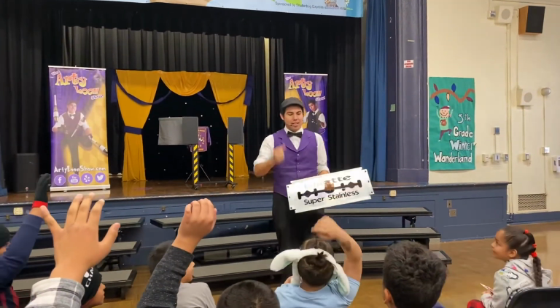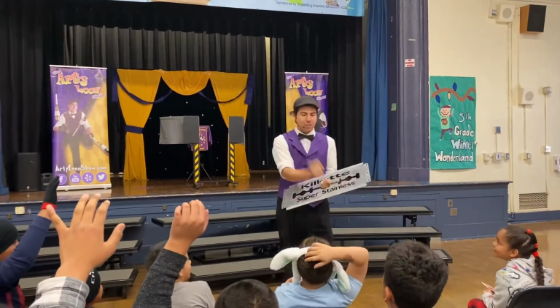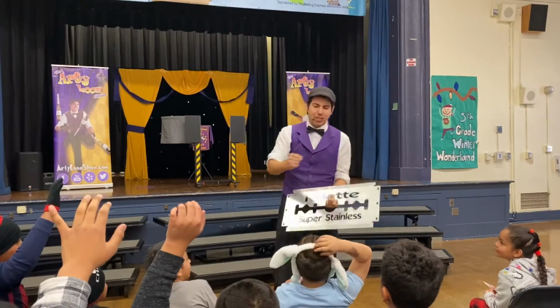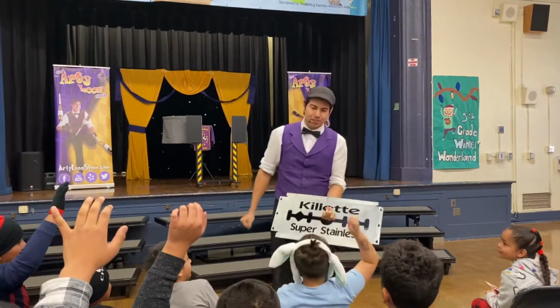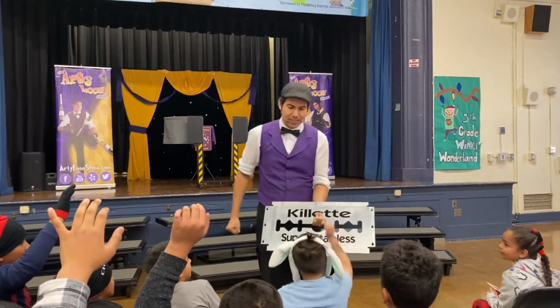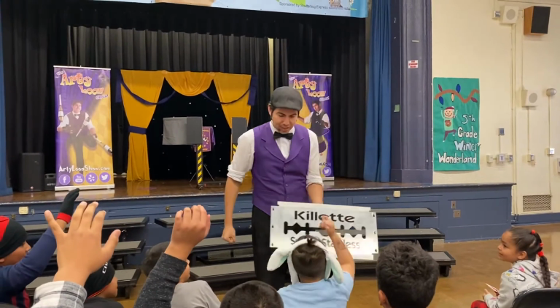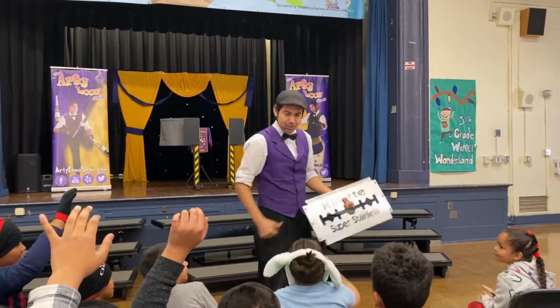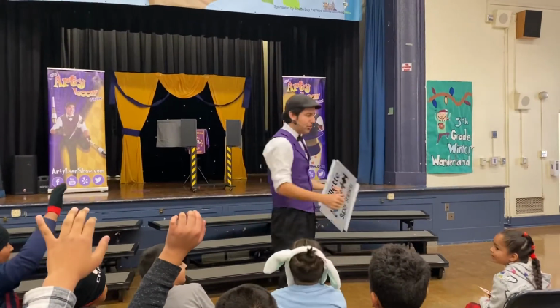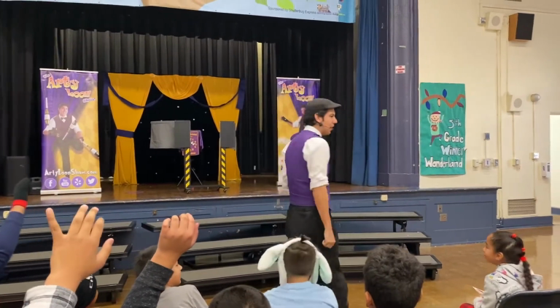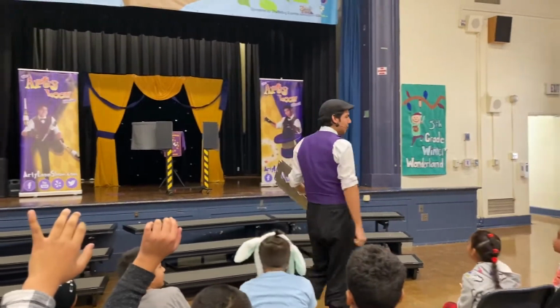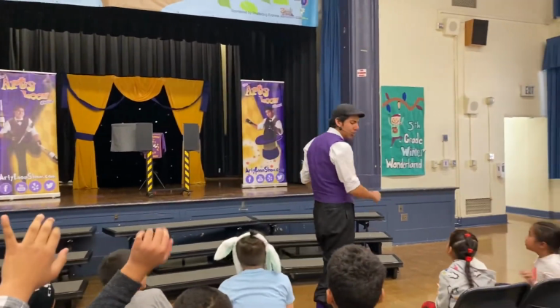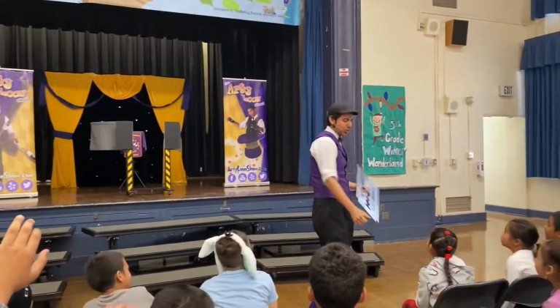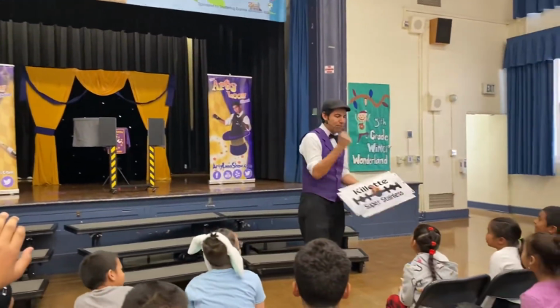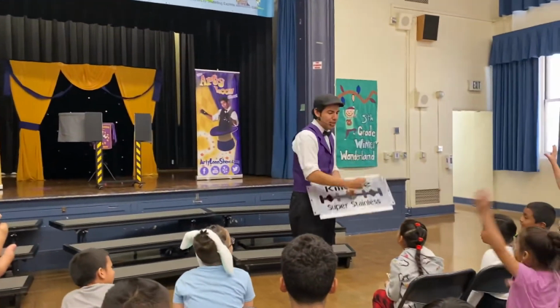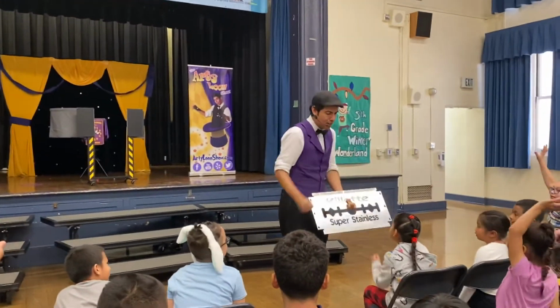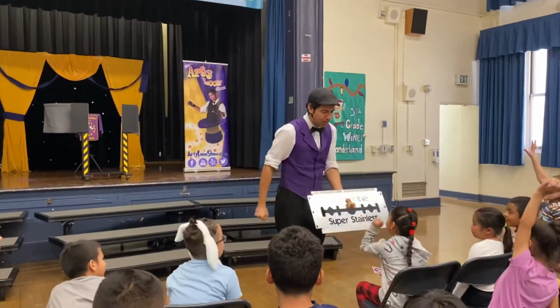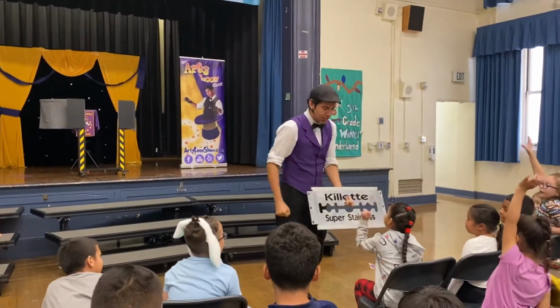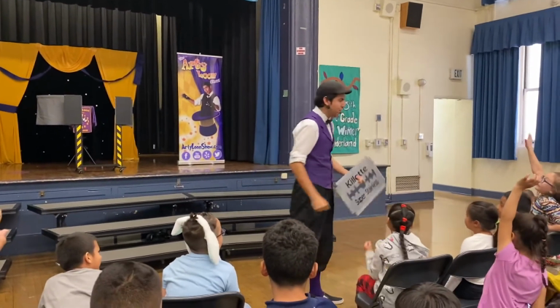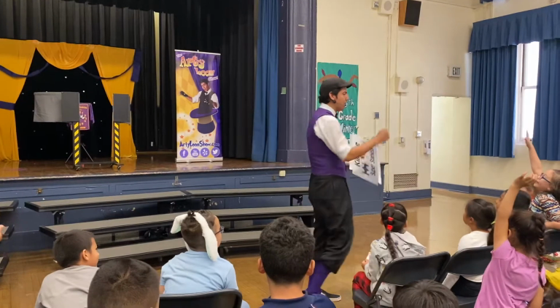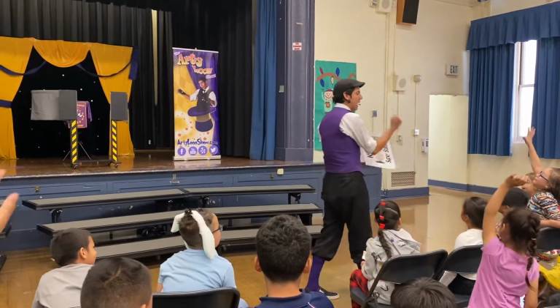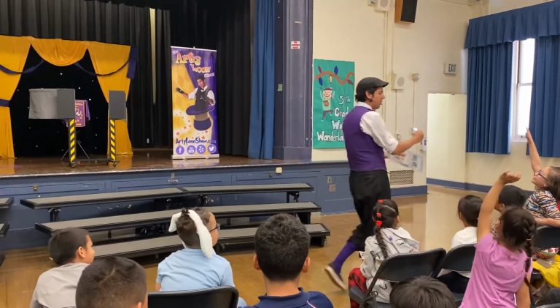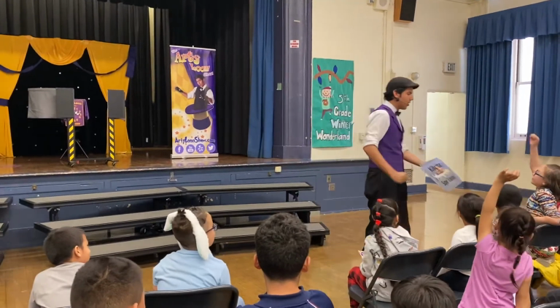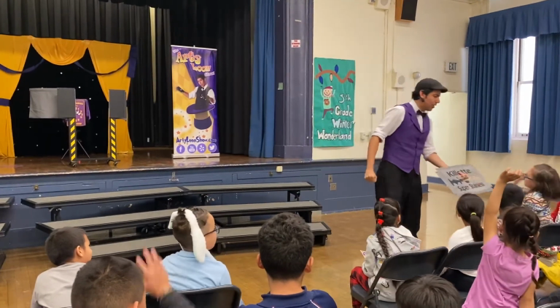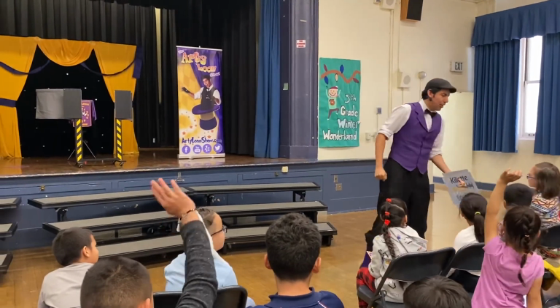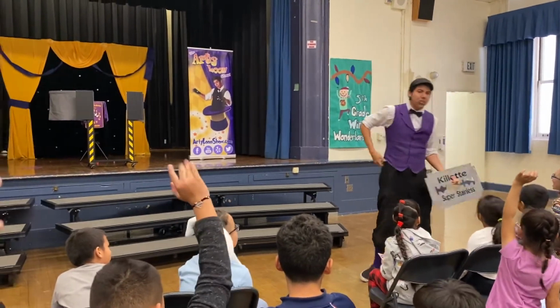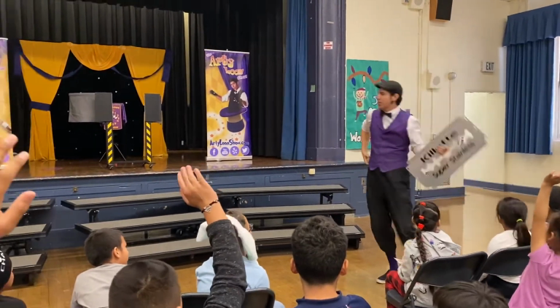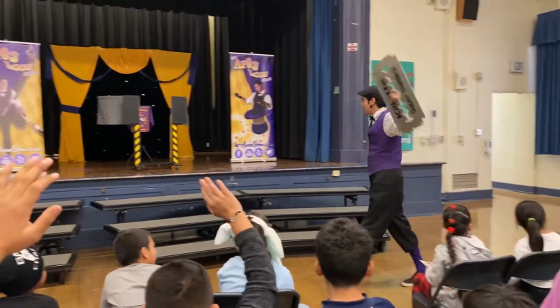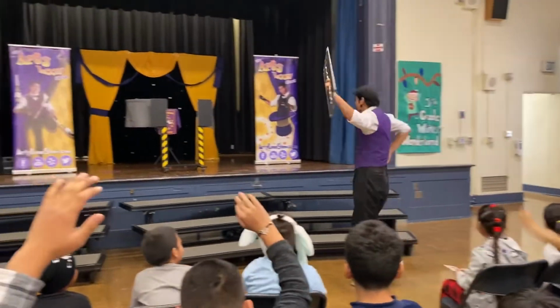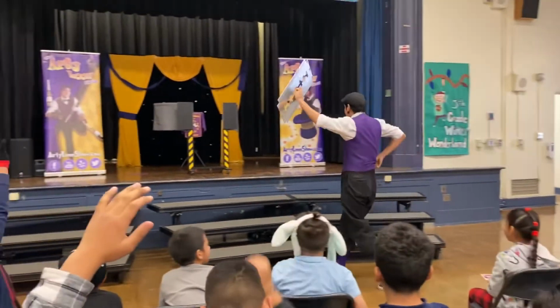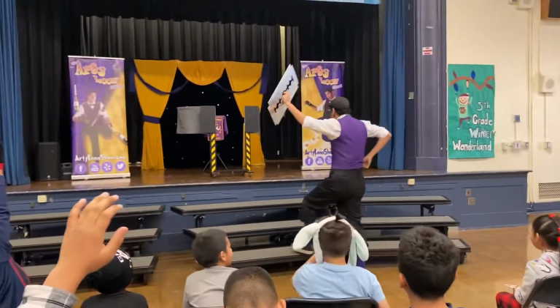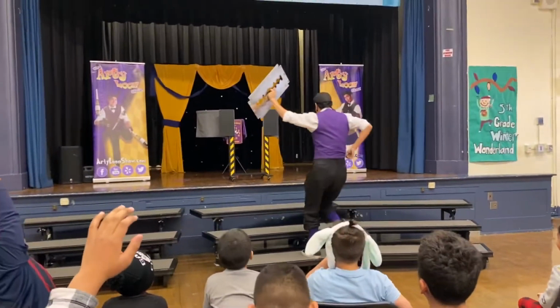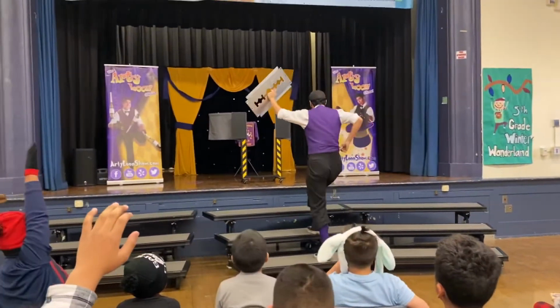Hit it for a possession card. Solid? Good job, very nice. Ellie, you're supposed to hit it for a possession card. Solid, good job. Hit it for a possession card. Good job. Enjoy! A solid piece of steel.